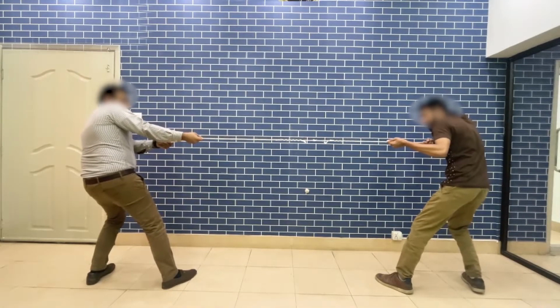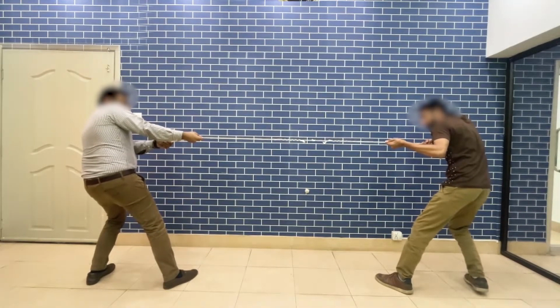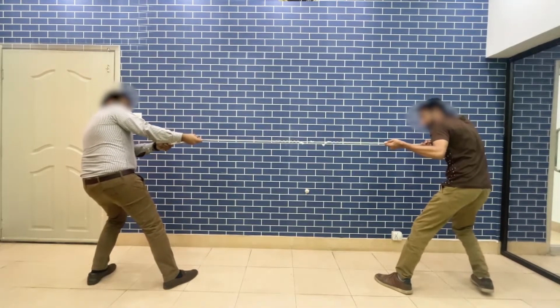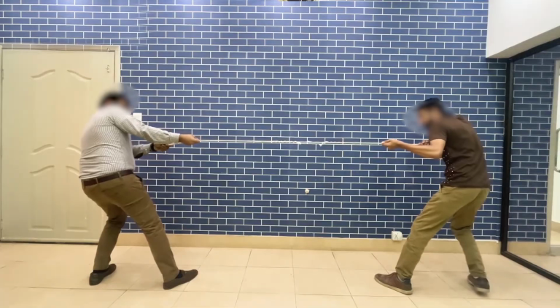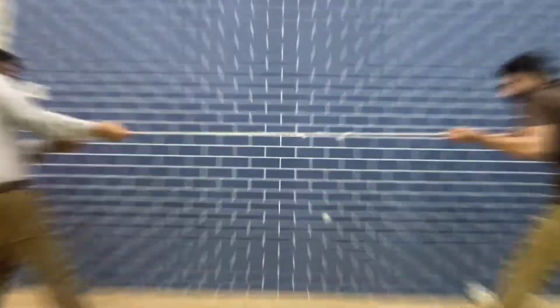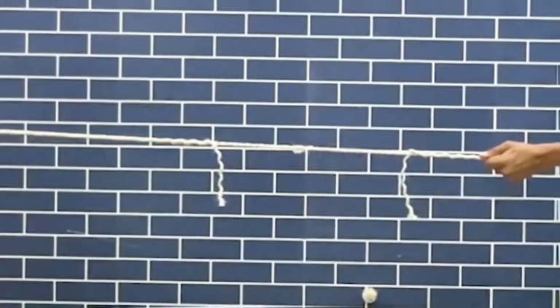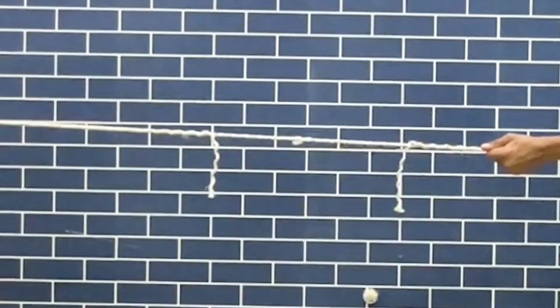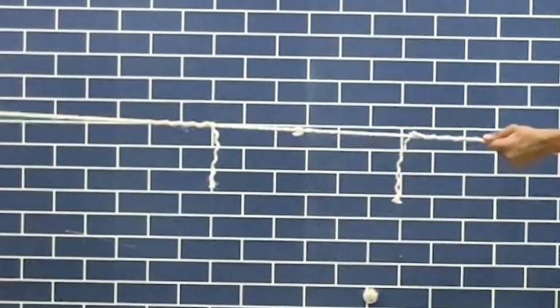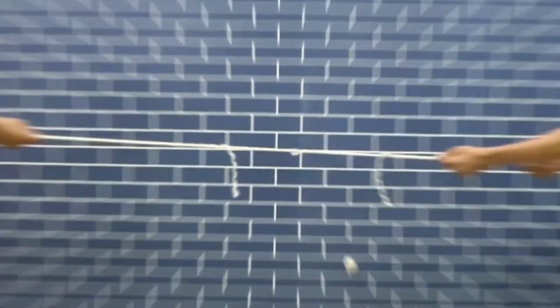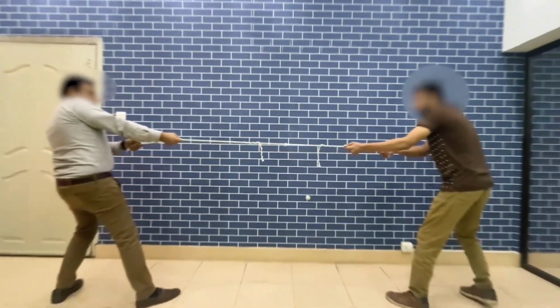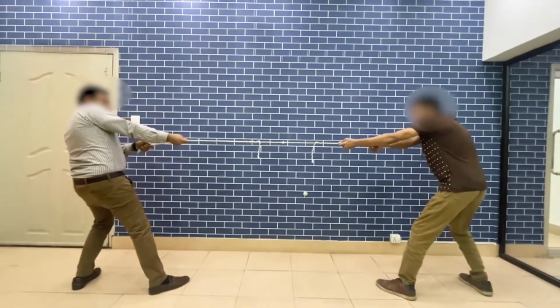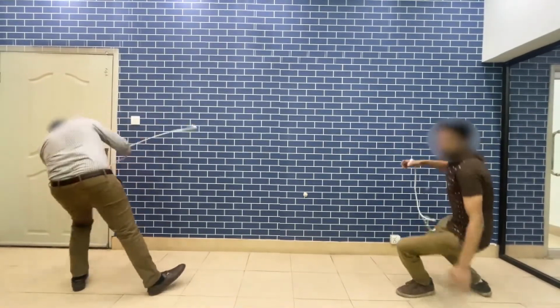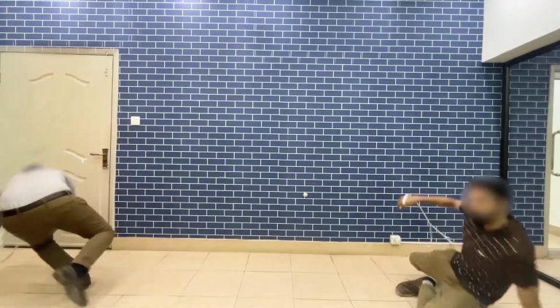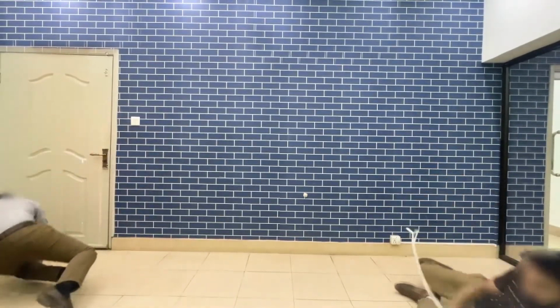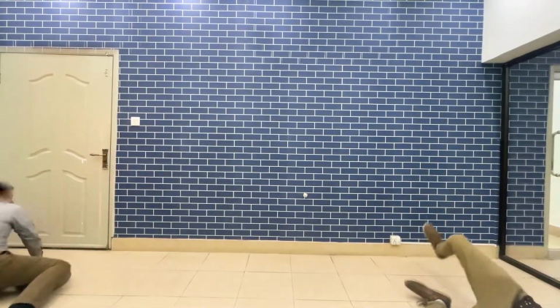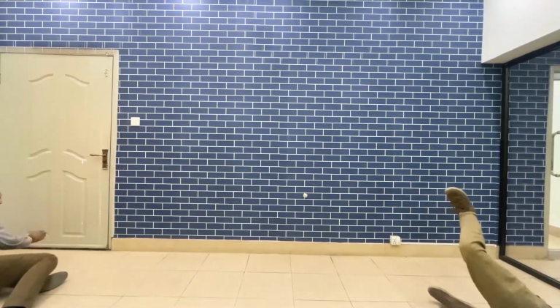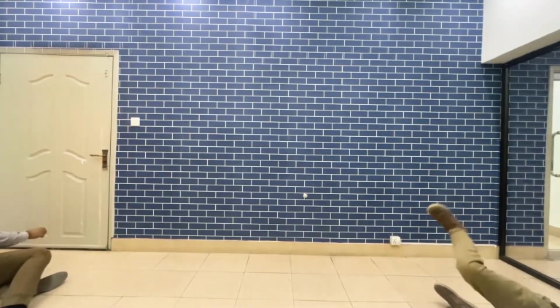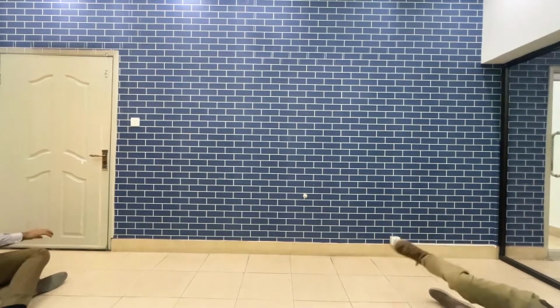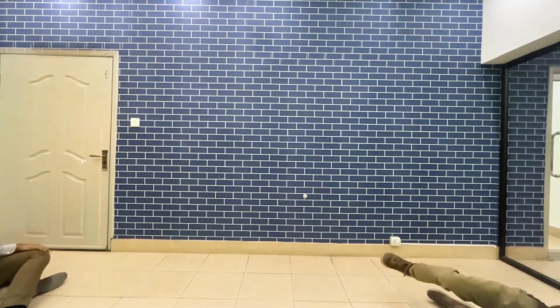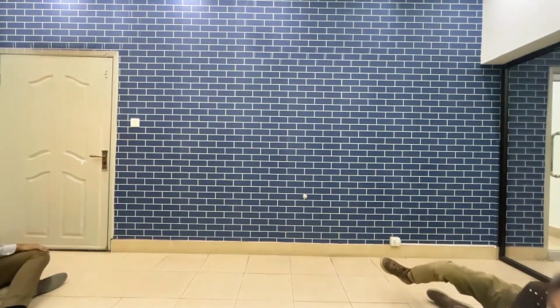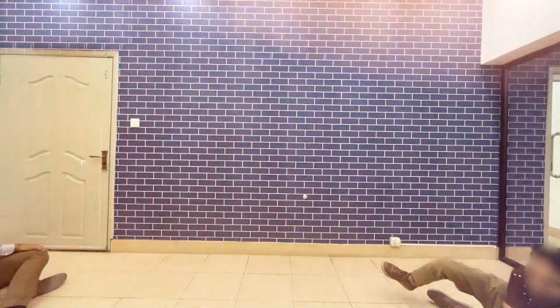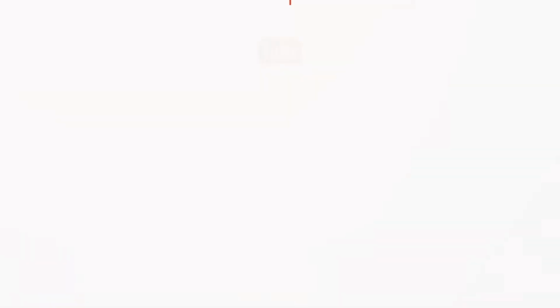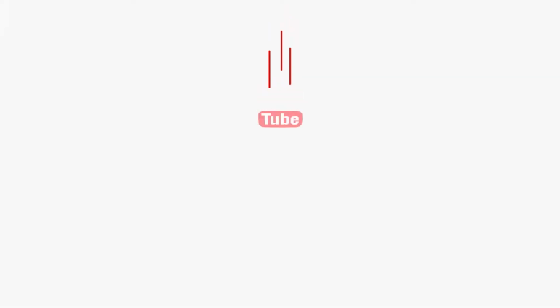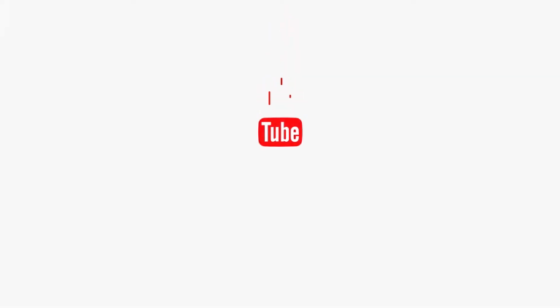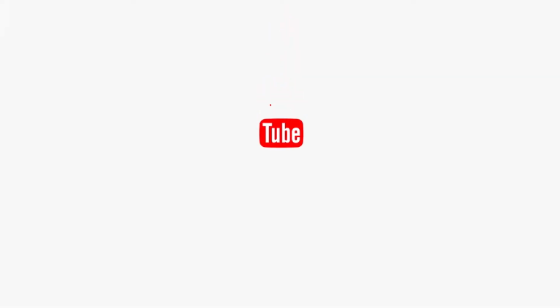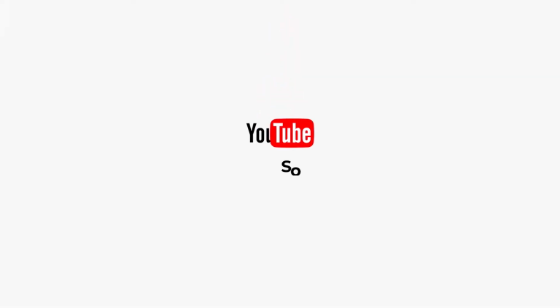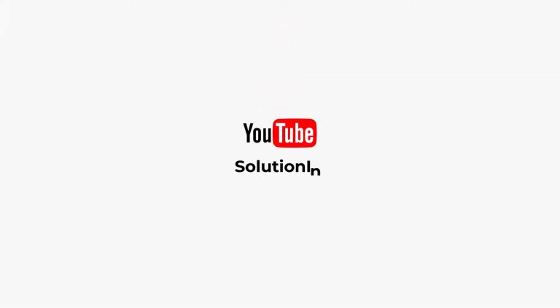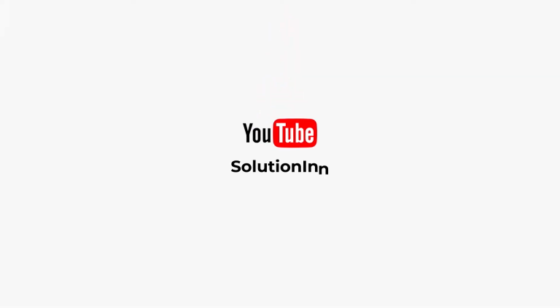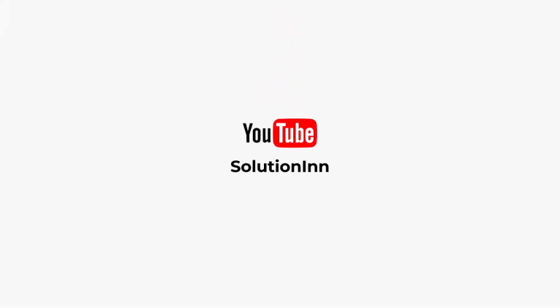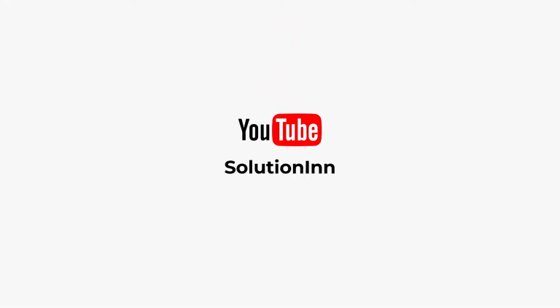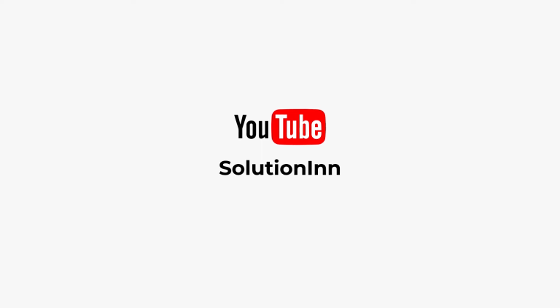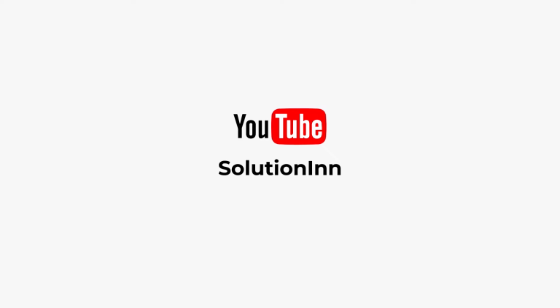I hope you liked the video. If you did, please give this video a thumbs up and also subscribe to our channel.